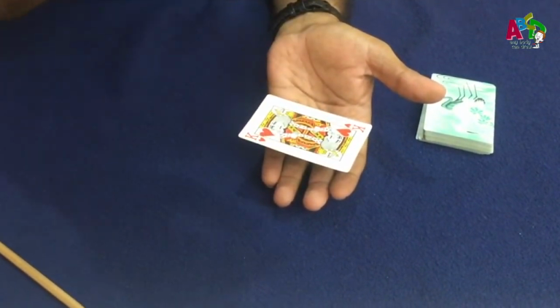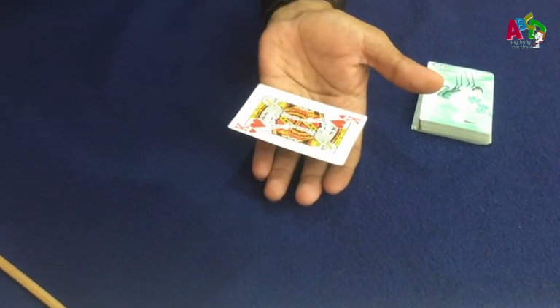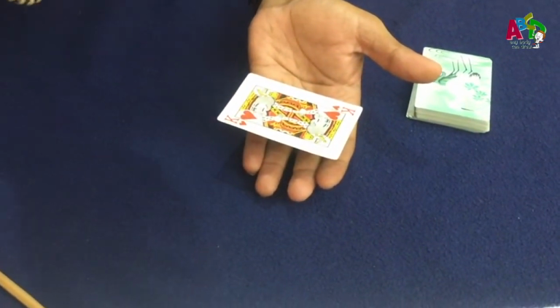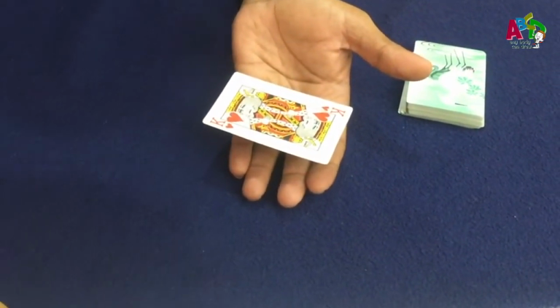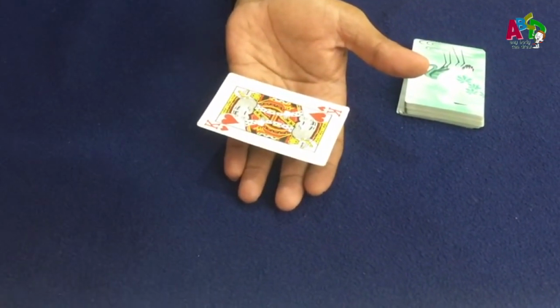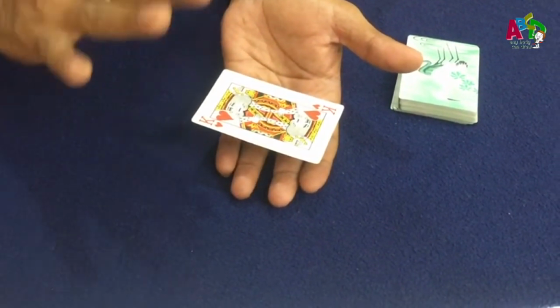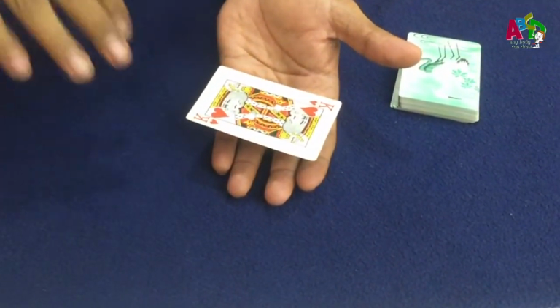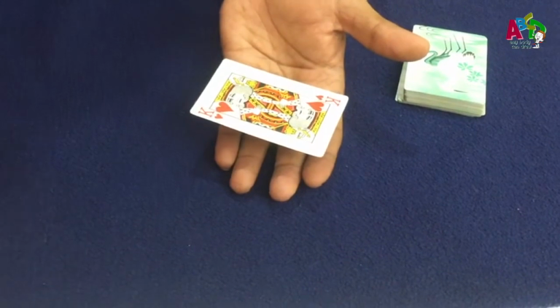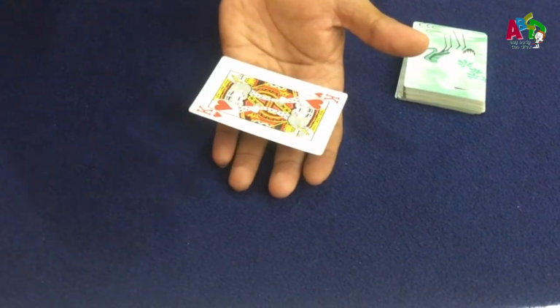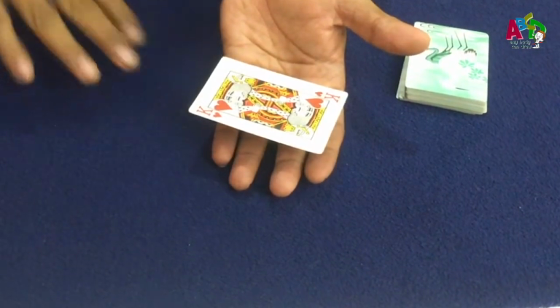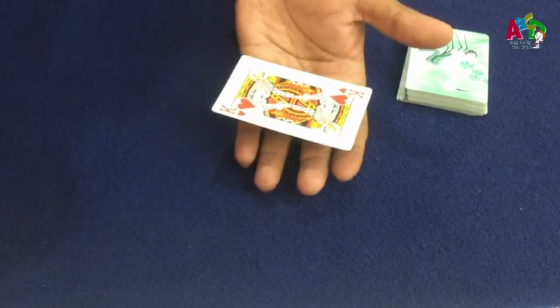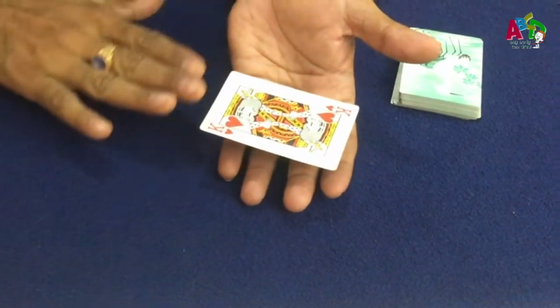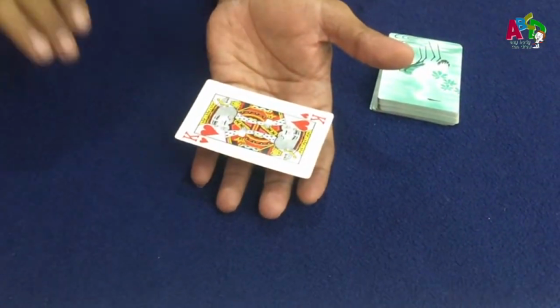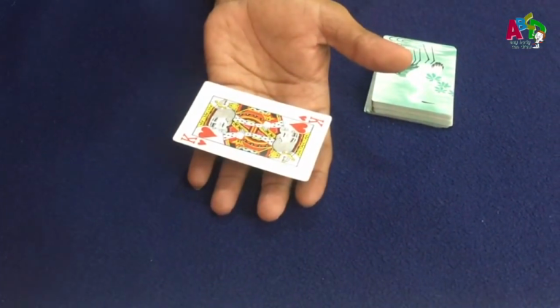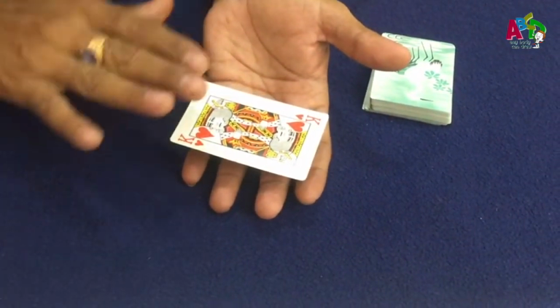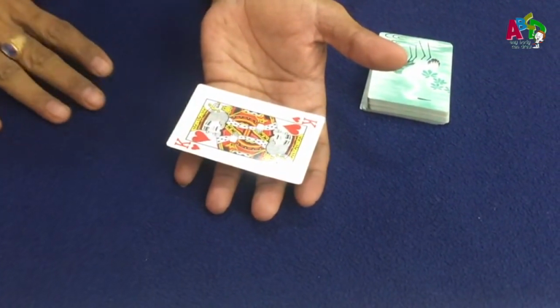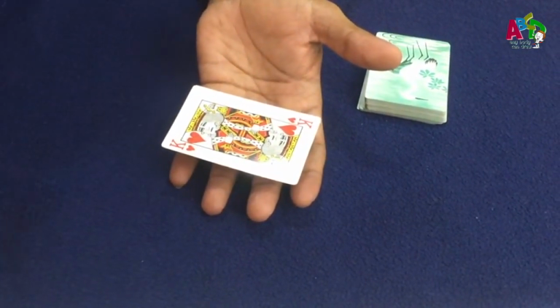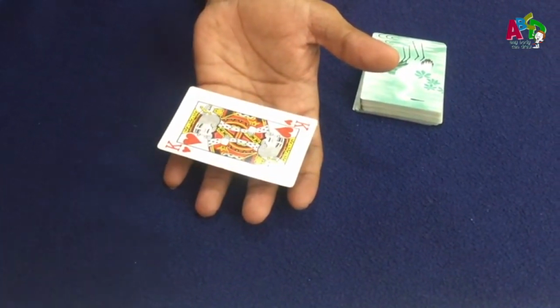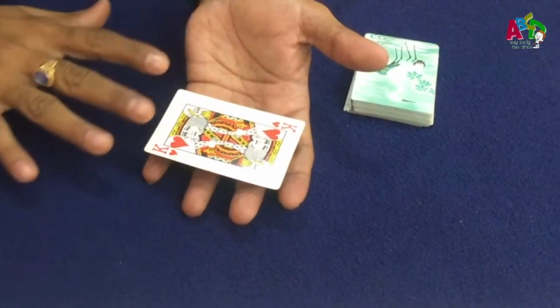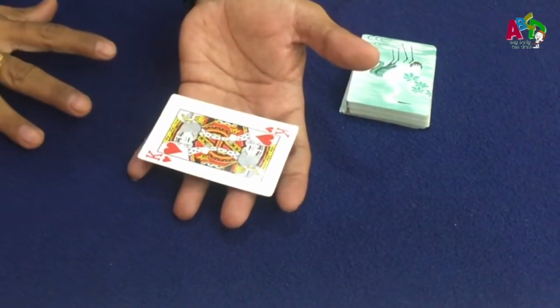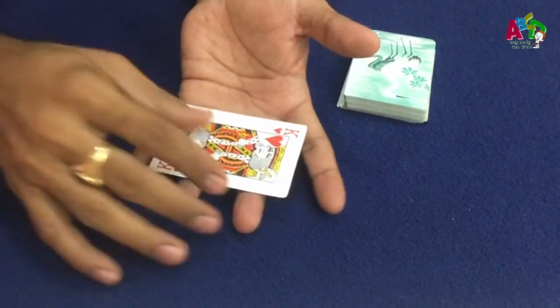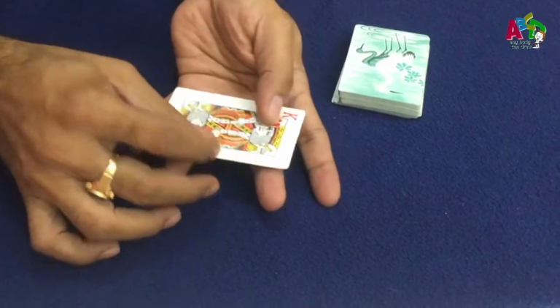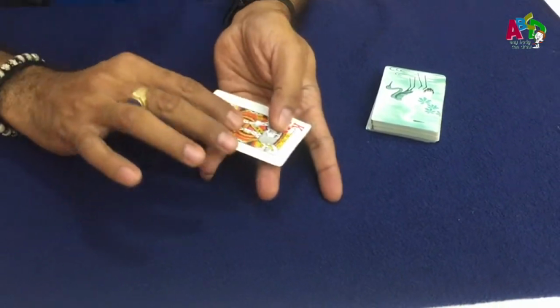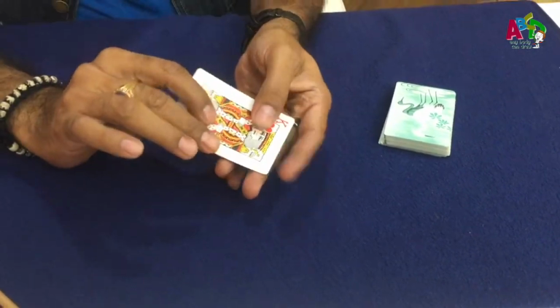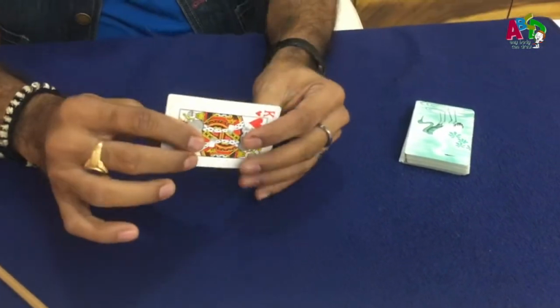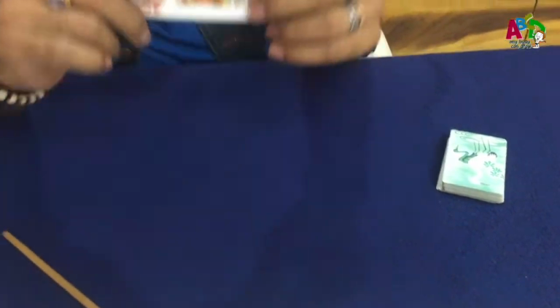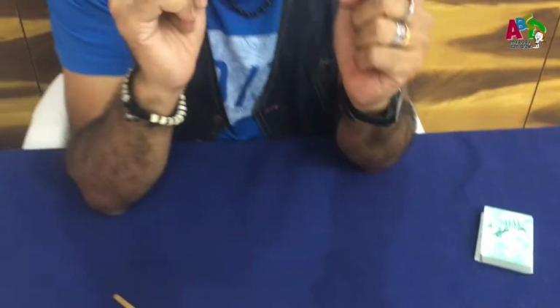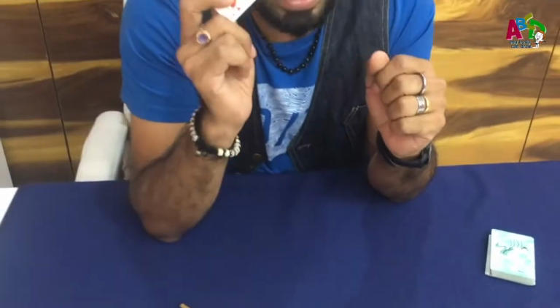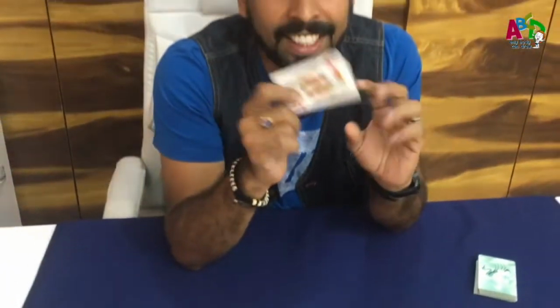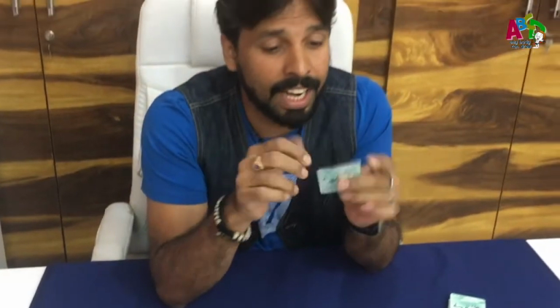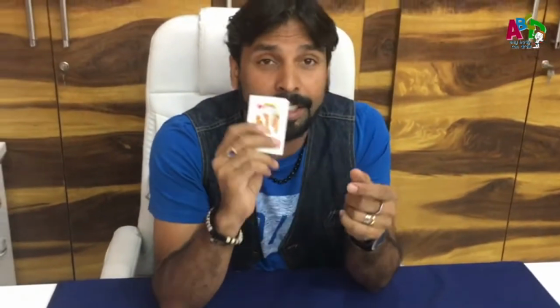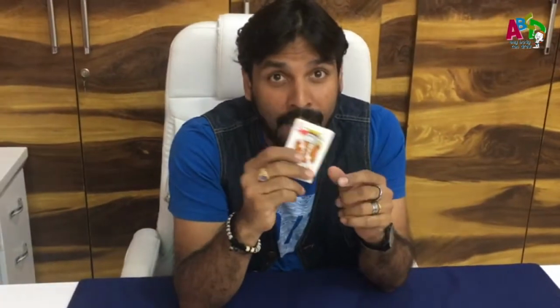So now slowly let's get back to normal. Have a look. Slowly... slowly... slowly. Wow. That's a great levitation and it's a simple card.